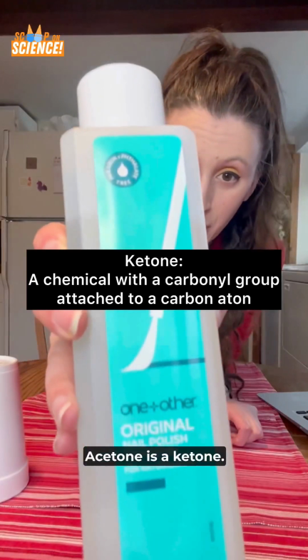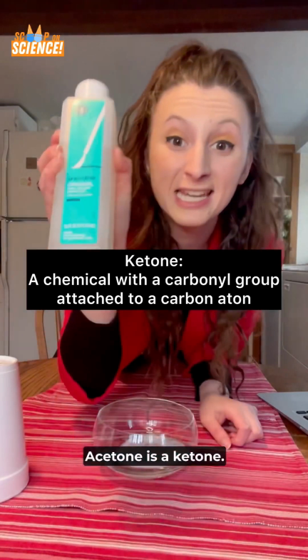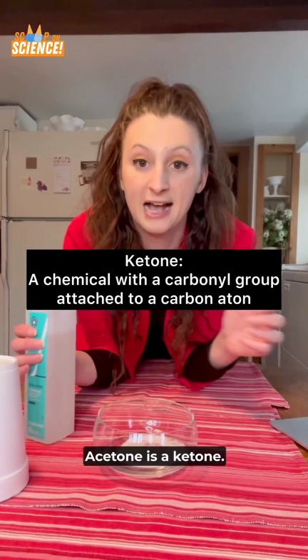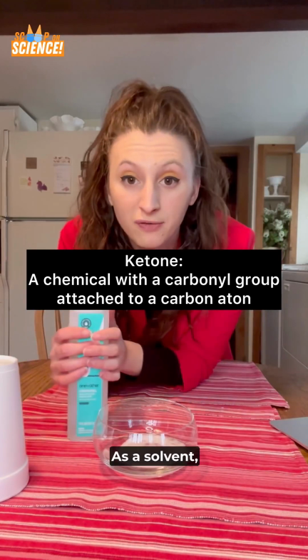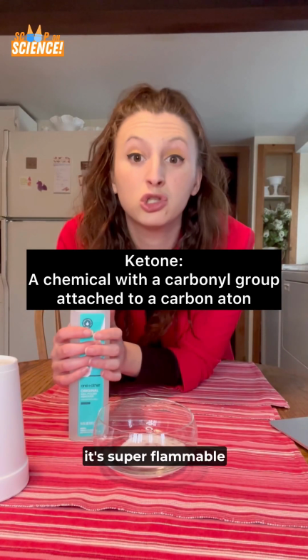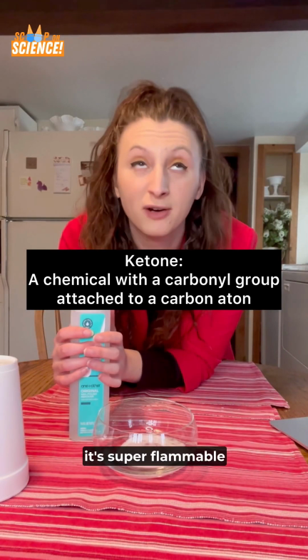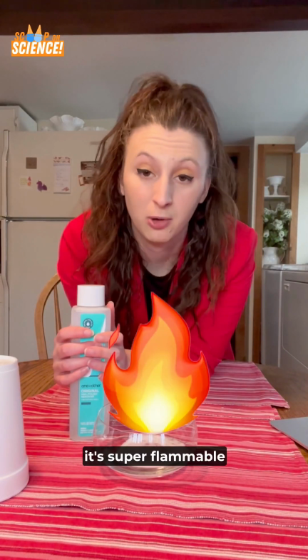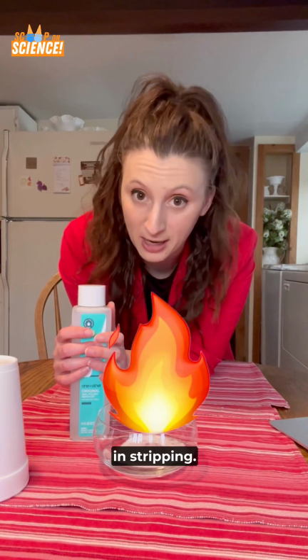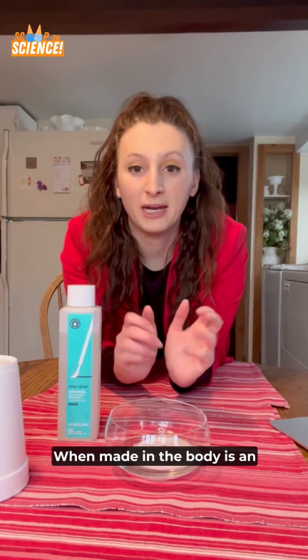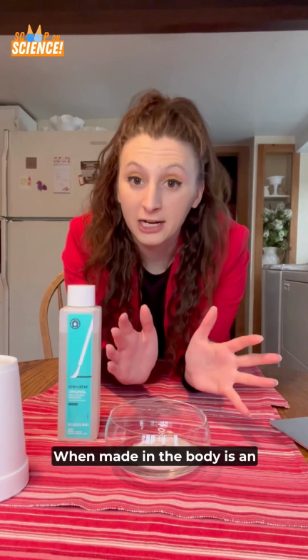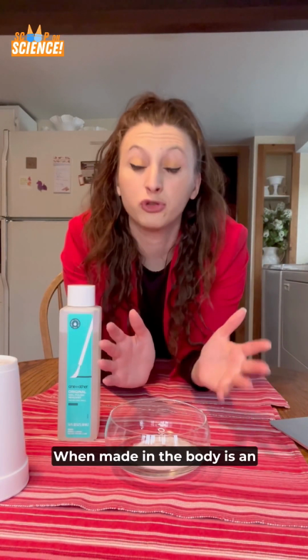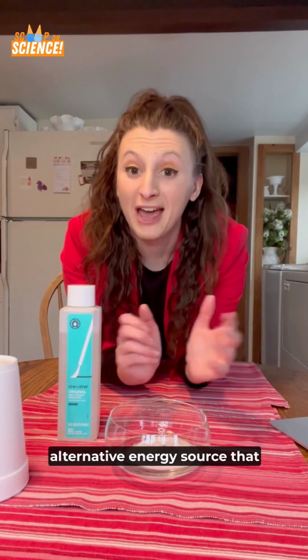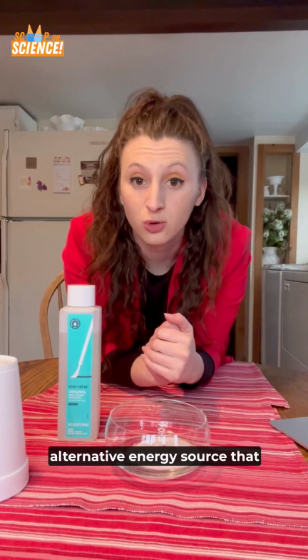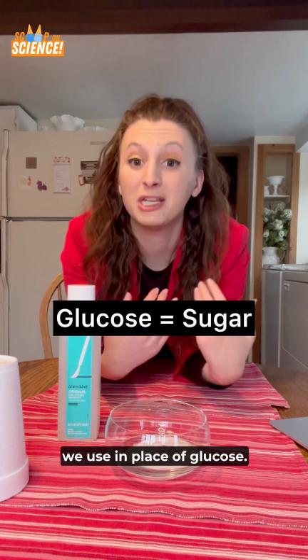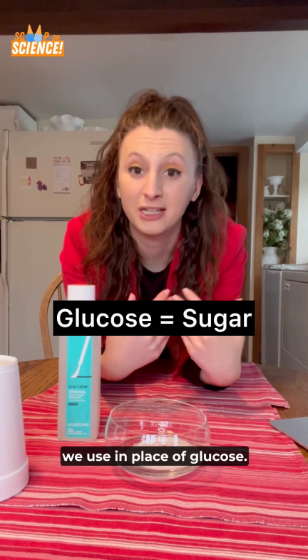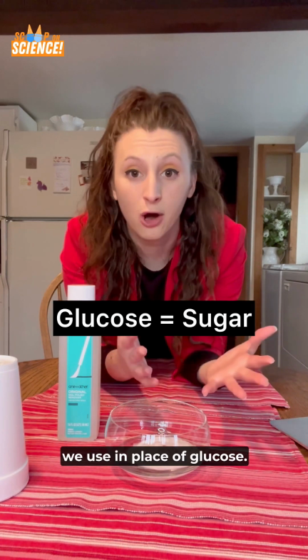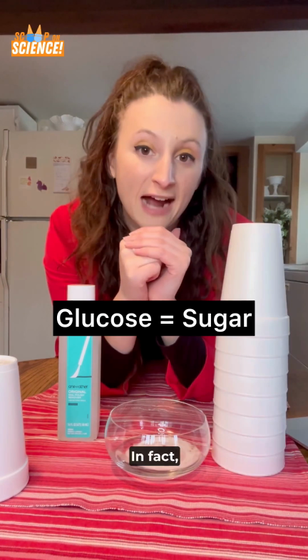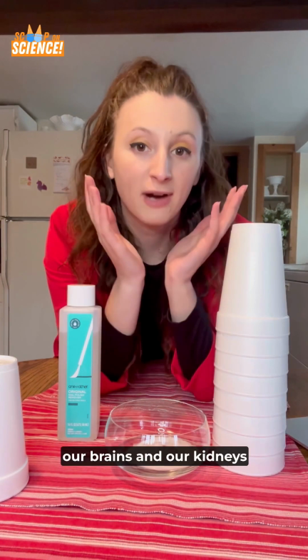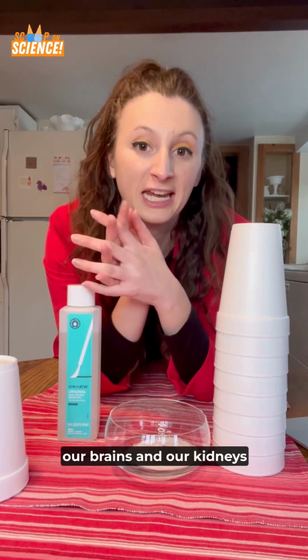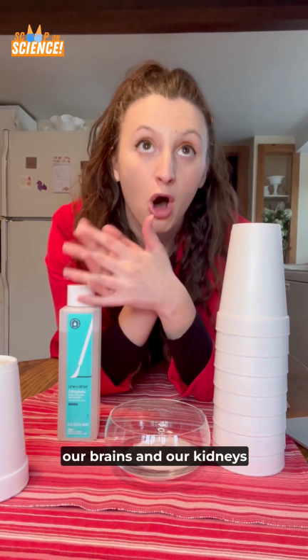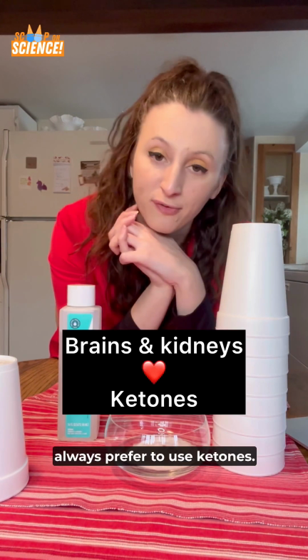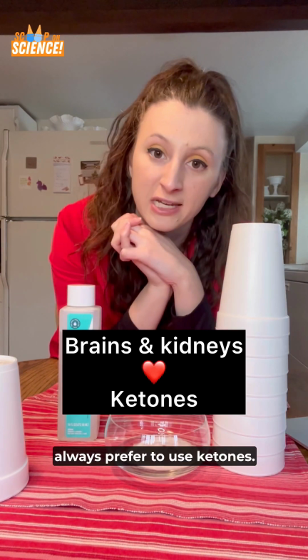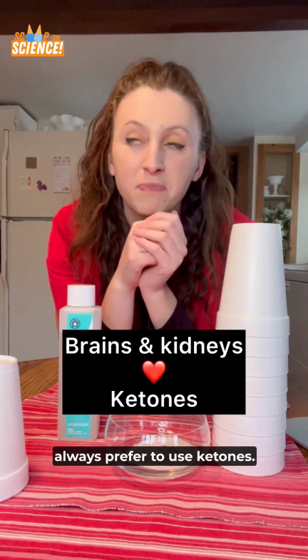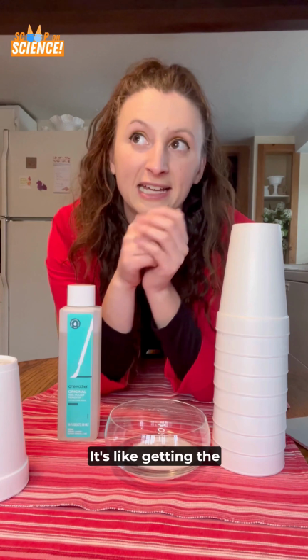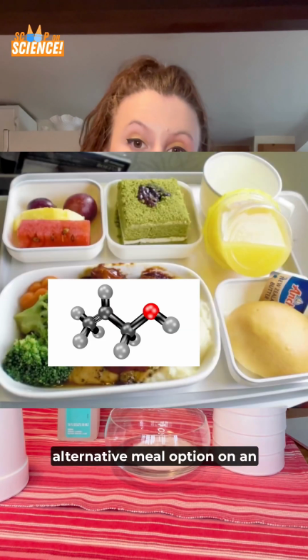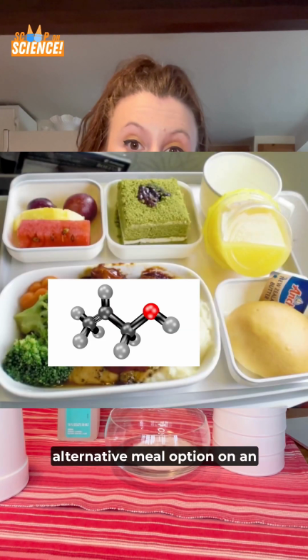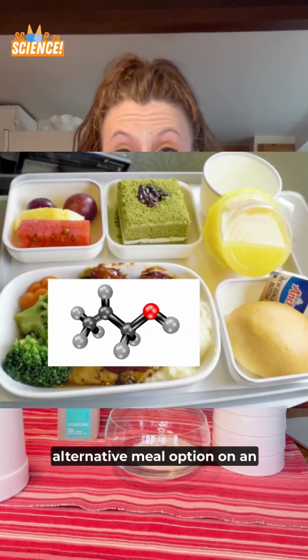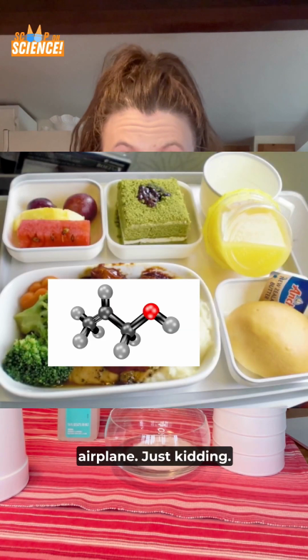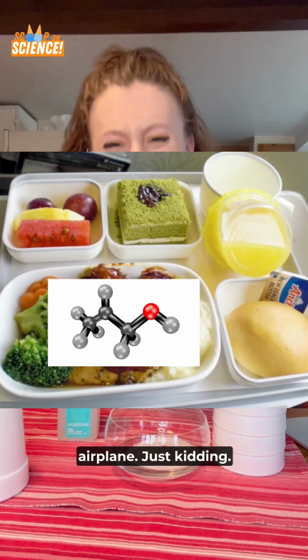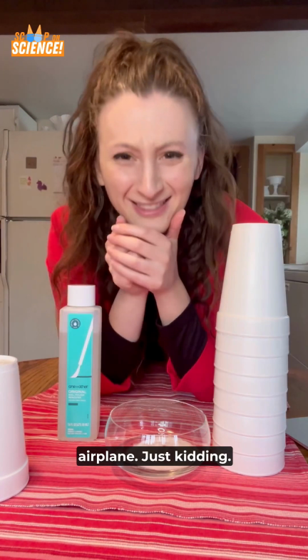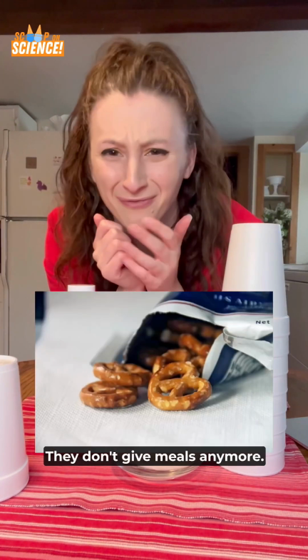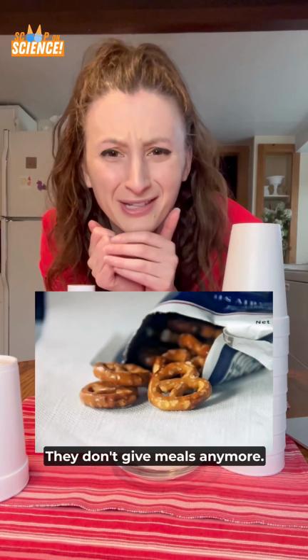Acetone is a ketone. As a solvent, it's super flammable and stripping. When made in the body, it's an alternative energy source that we use in place of glucose. In fact, our brains and our kidneys always prefer to use ketones. It's like getting the alternative meal option on an airplane. Just kidding — they don't give me meals anymore.